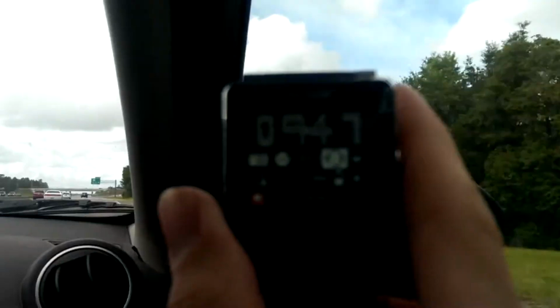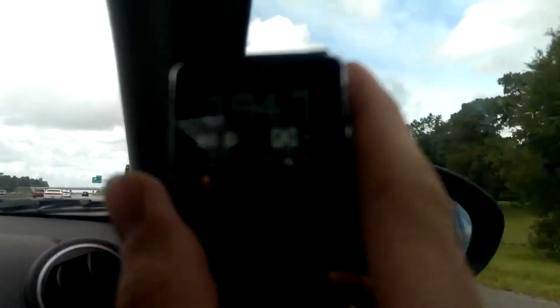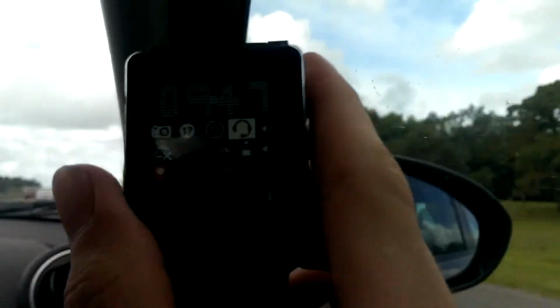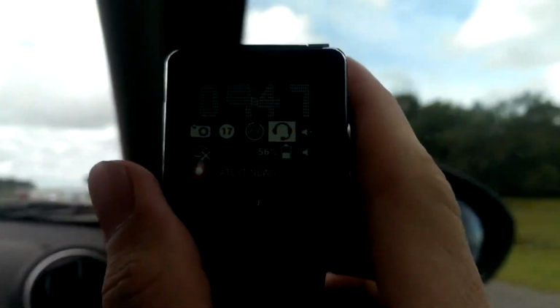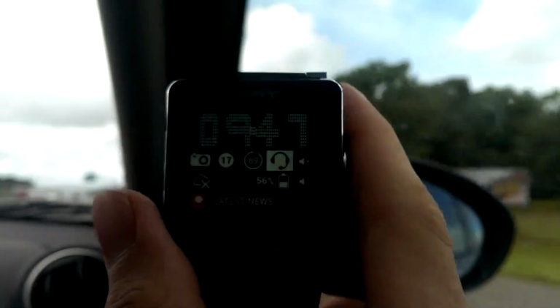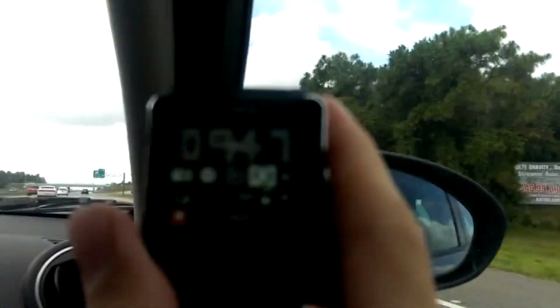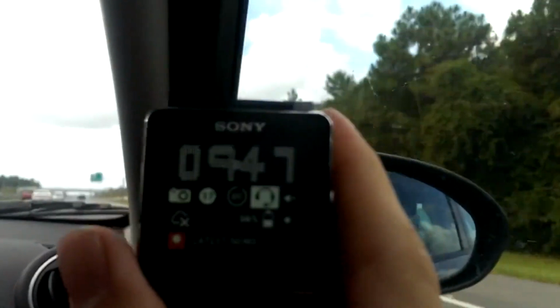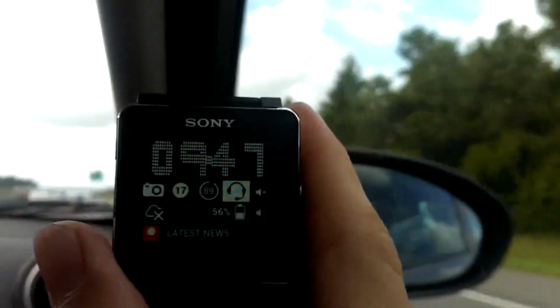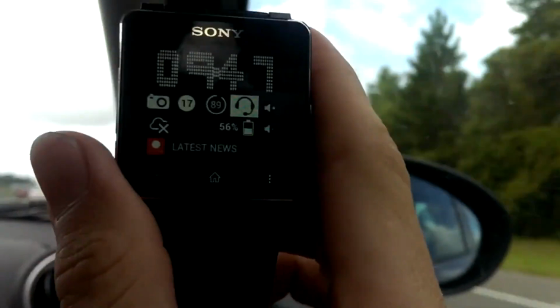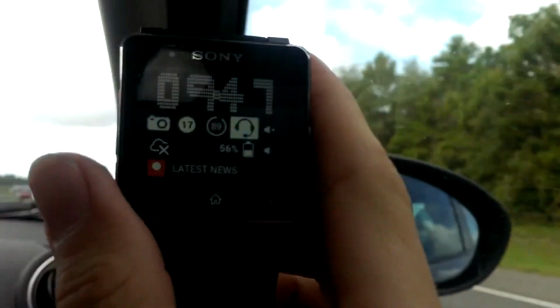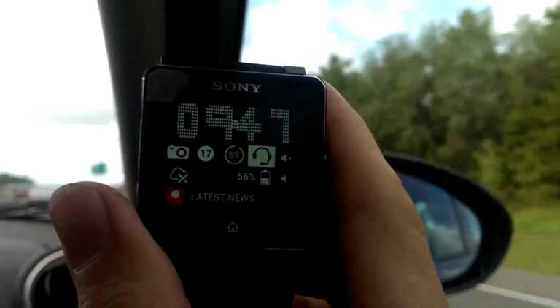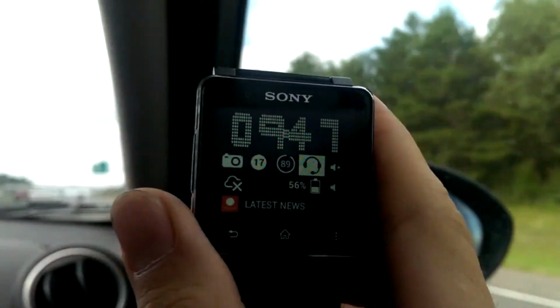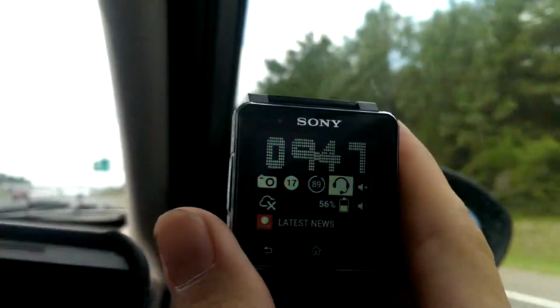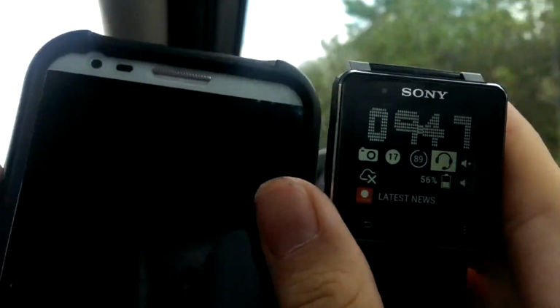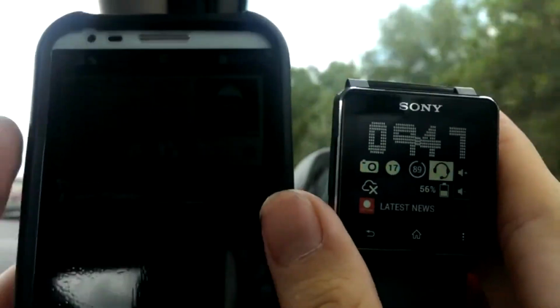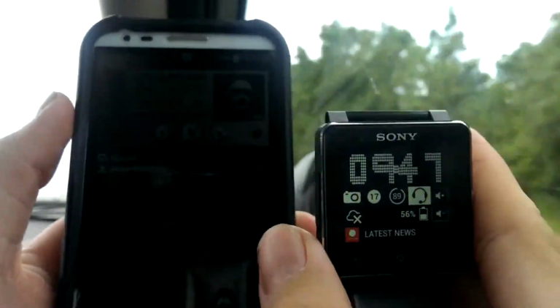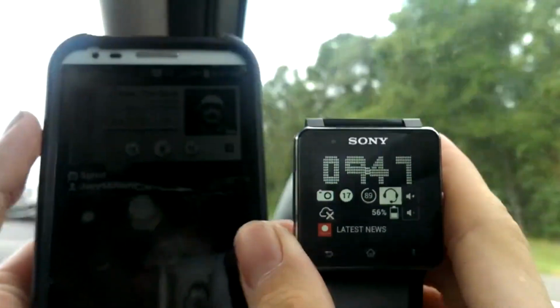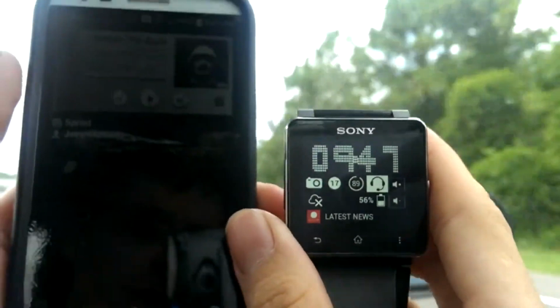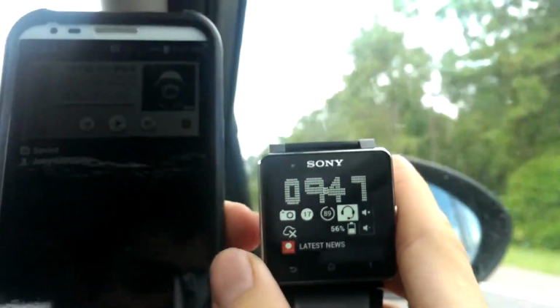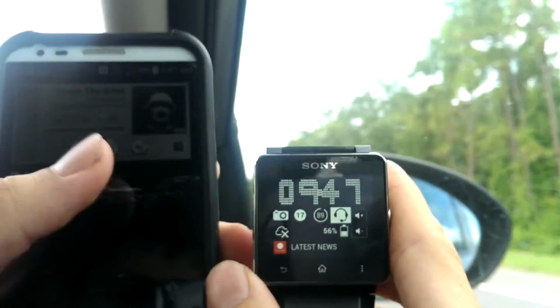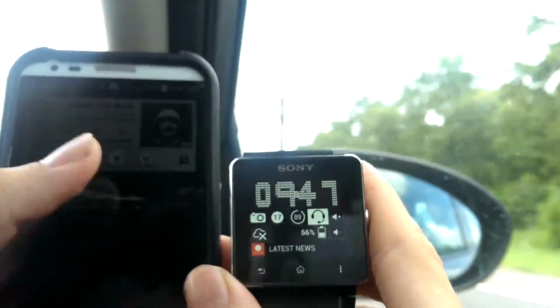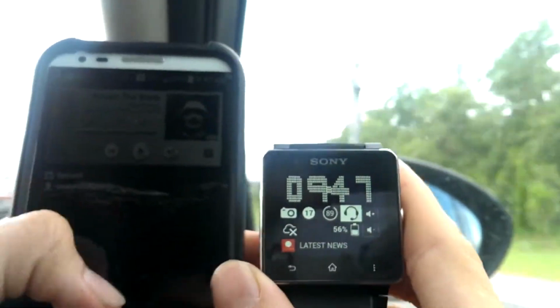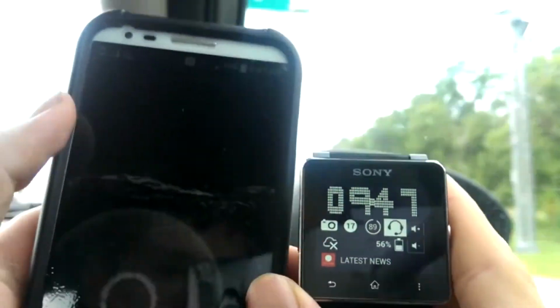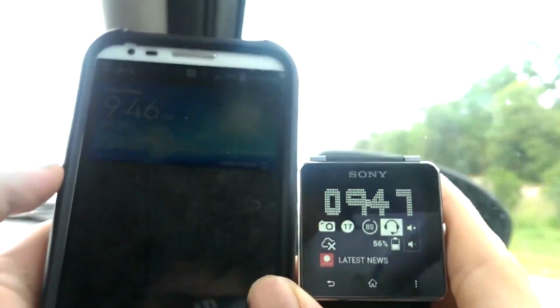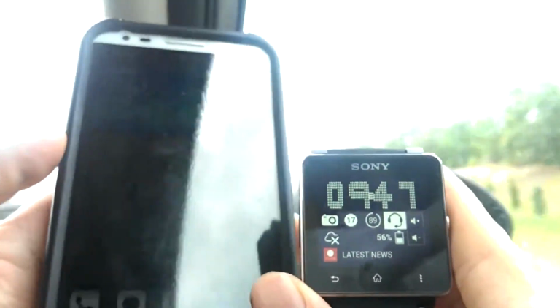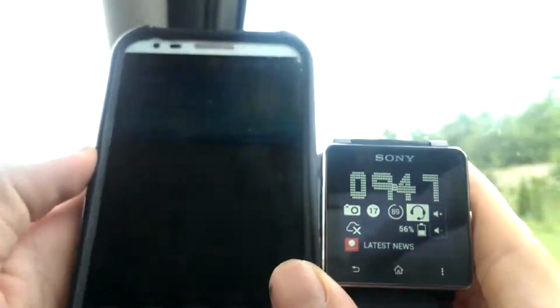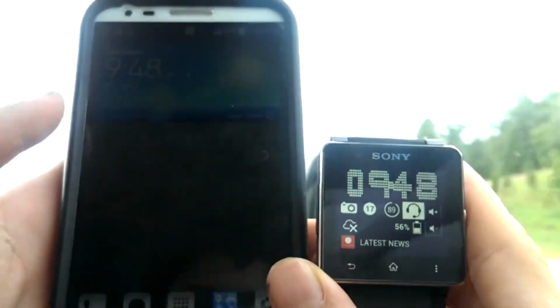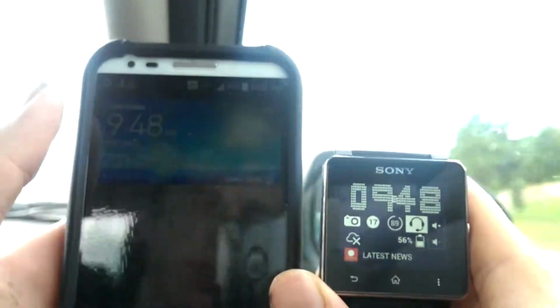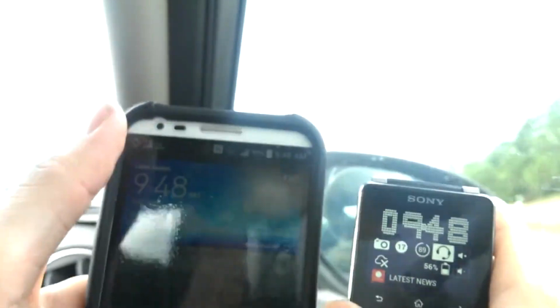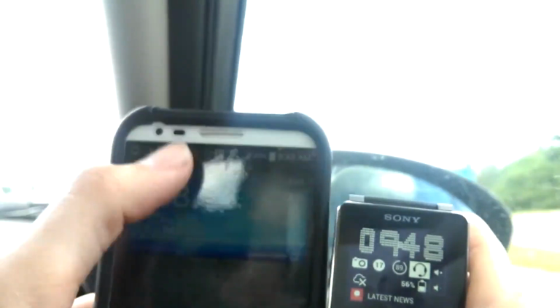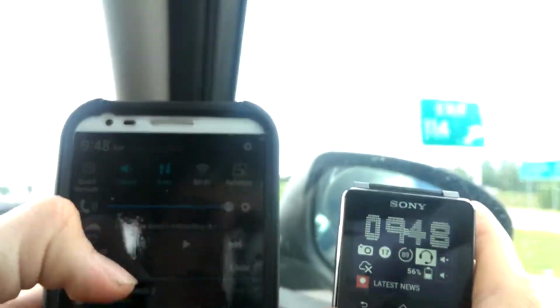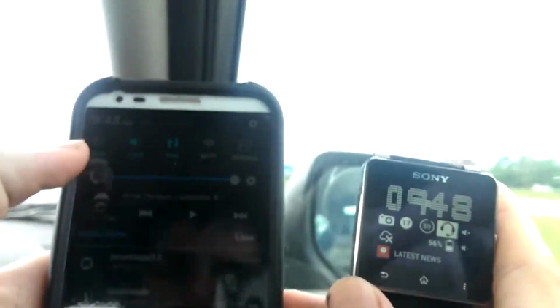Hello there YouTube subscribers and future subscribers. I am here with my Sony Smartwatch 2 and I have some more watch face widget apps to show you guys today.